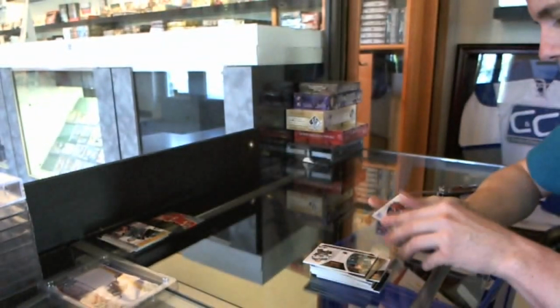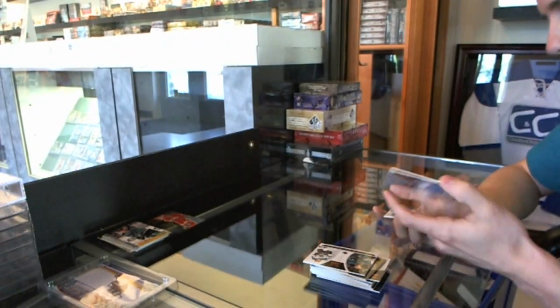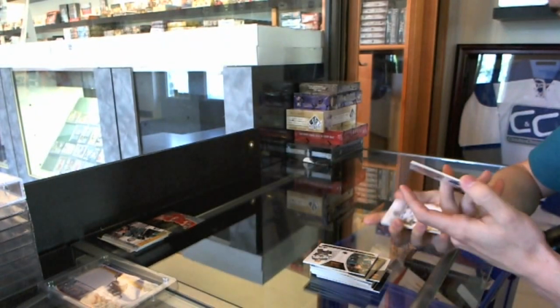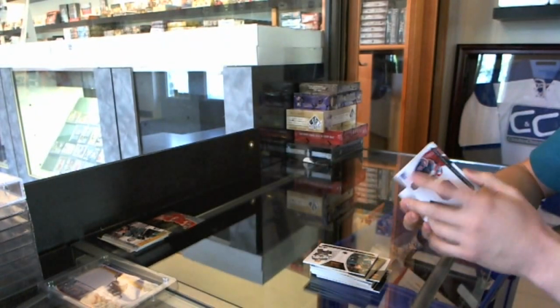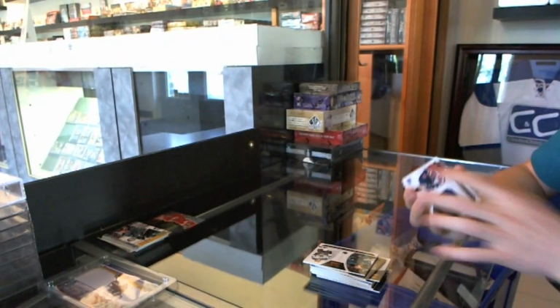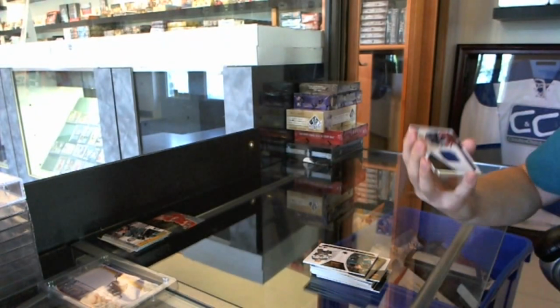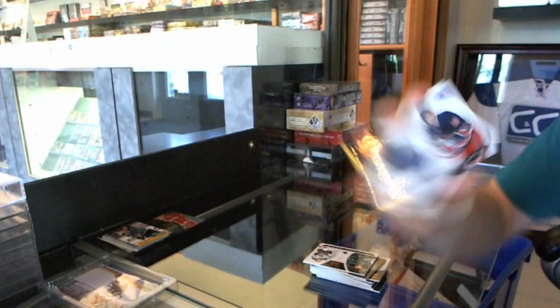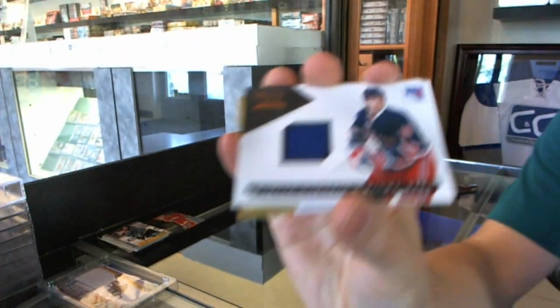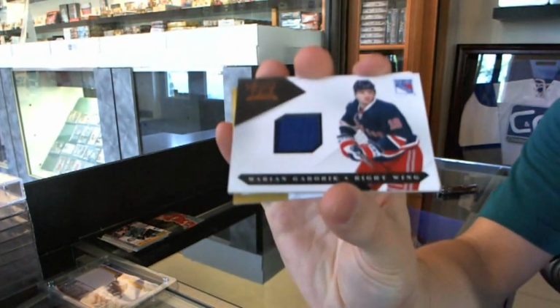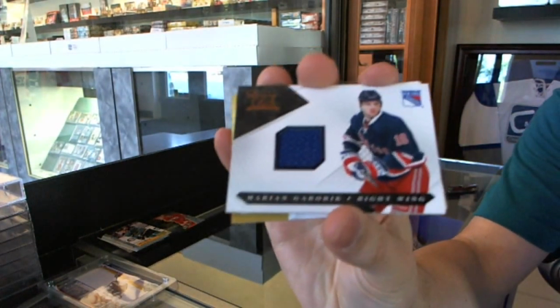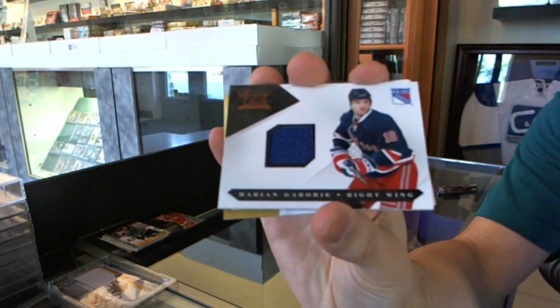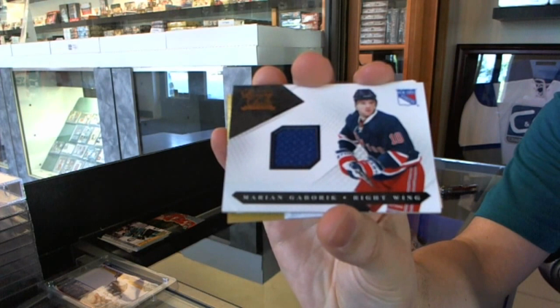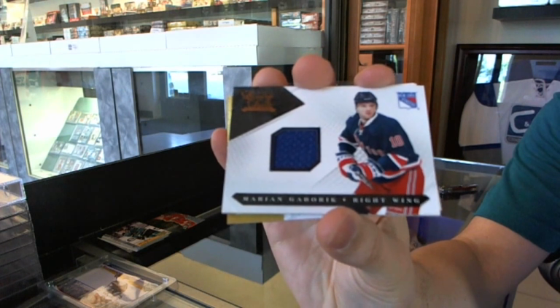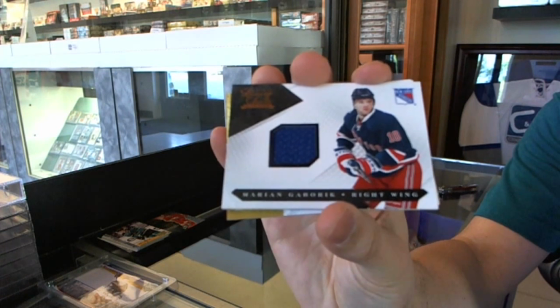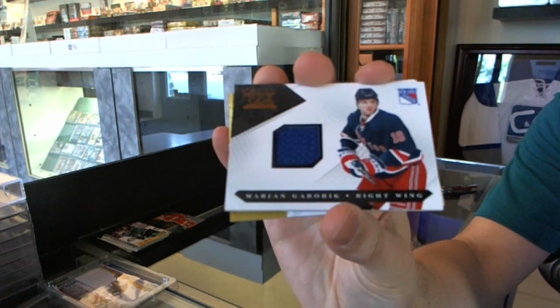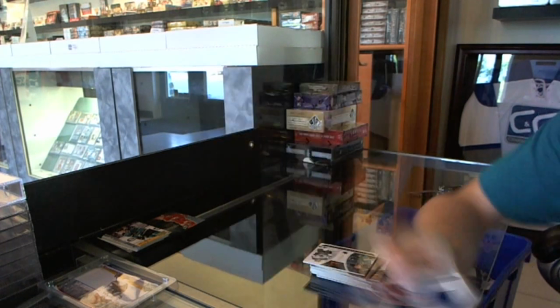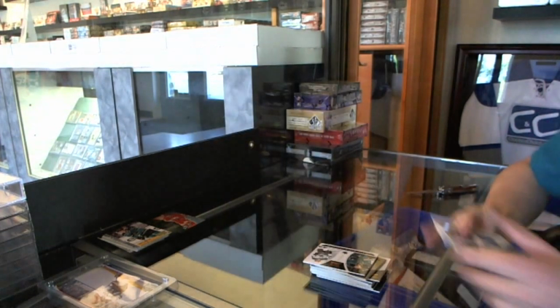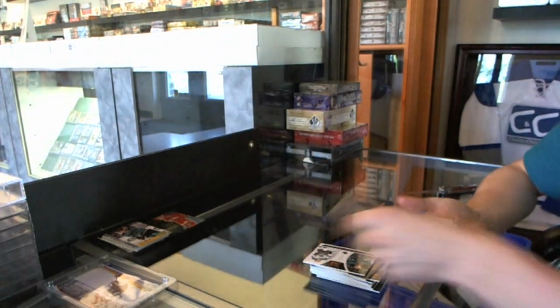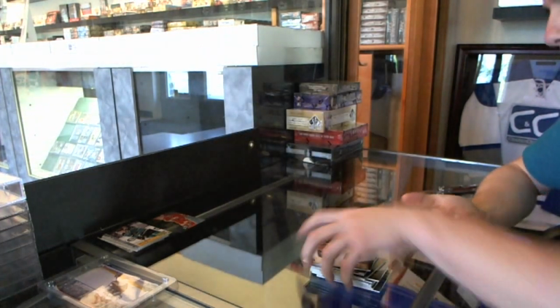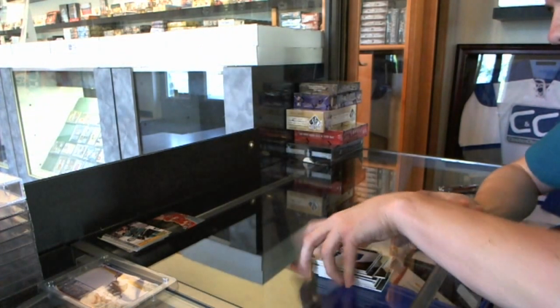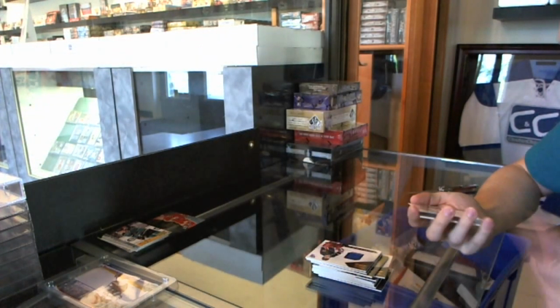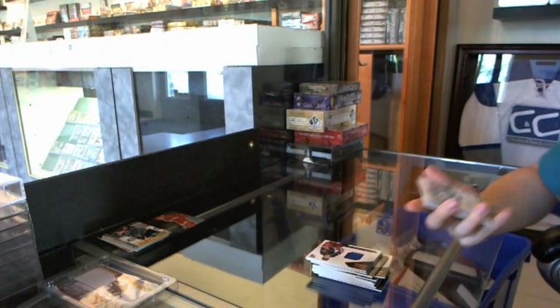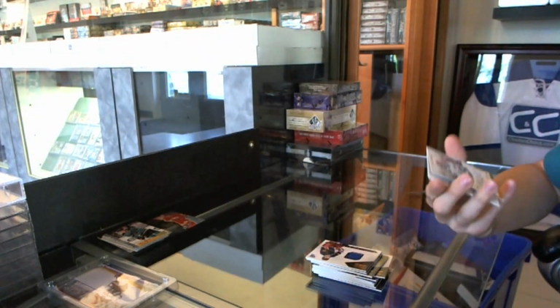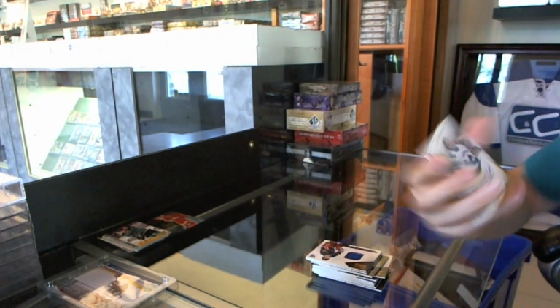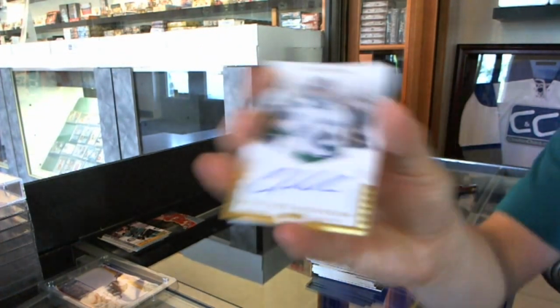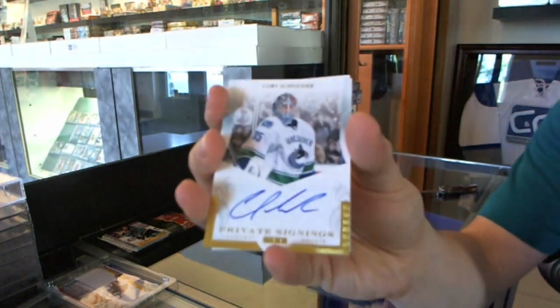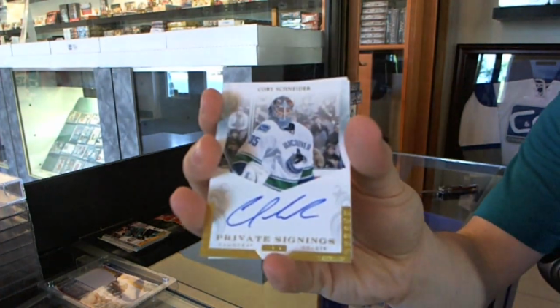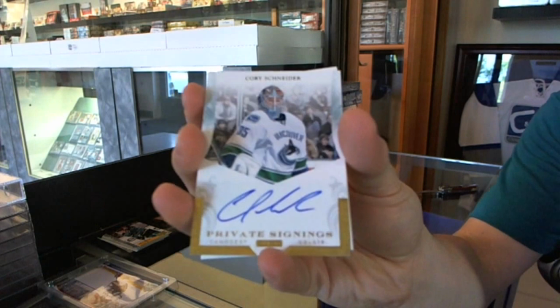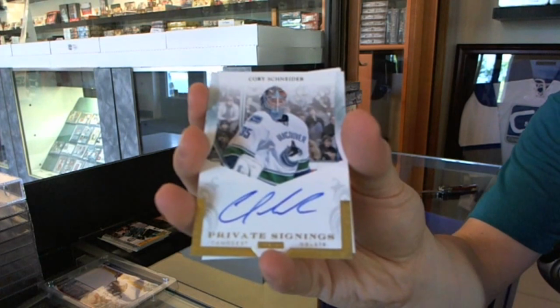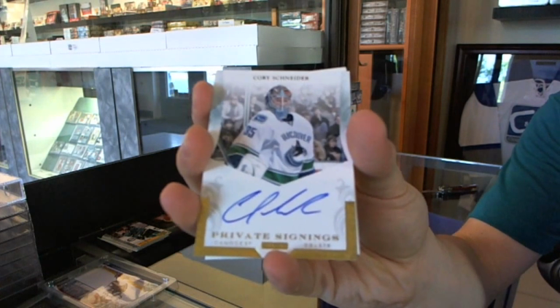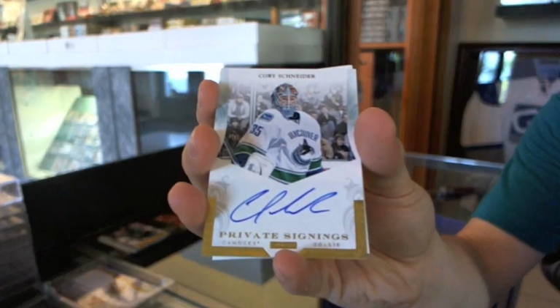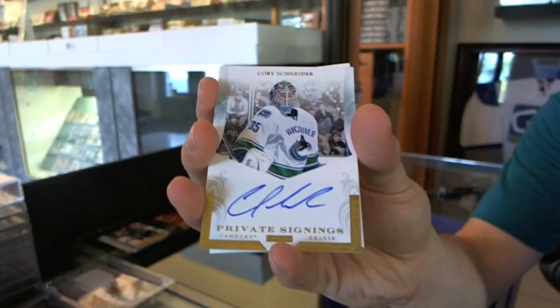A jersey to $5.99 for the New York Rangers, formerly Marion Gambrick. And a private signings for the Vancouver Canucks, formerly Corey Schneider.